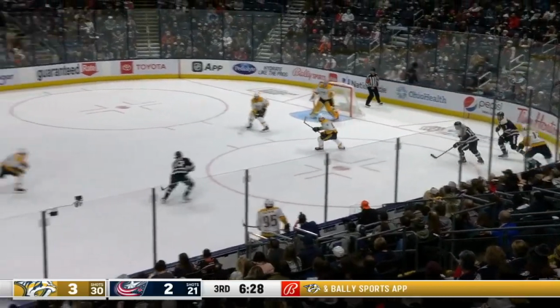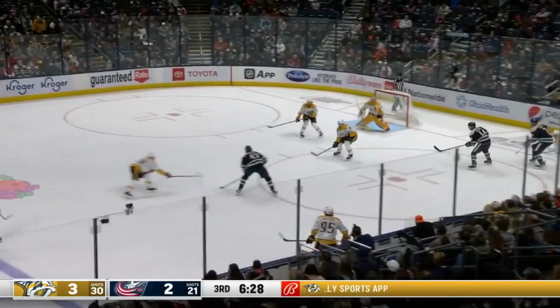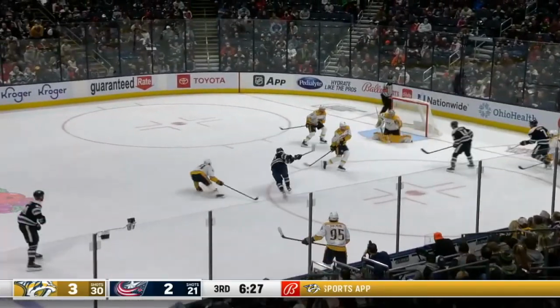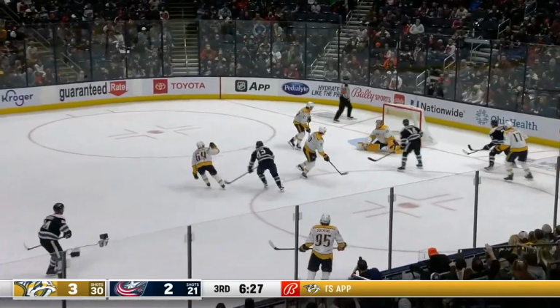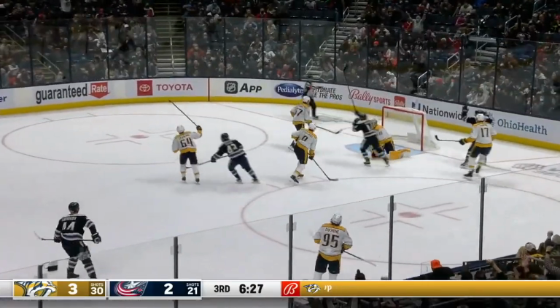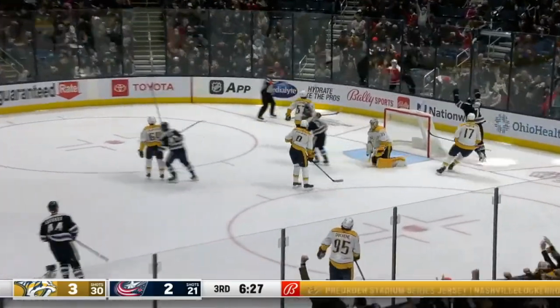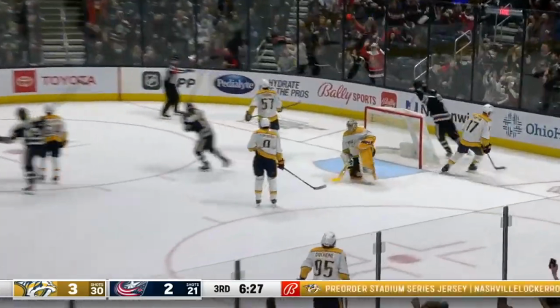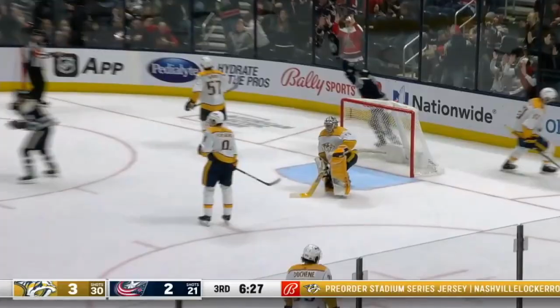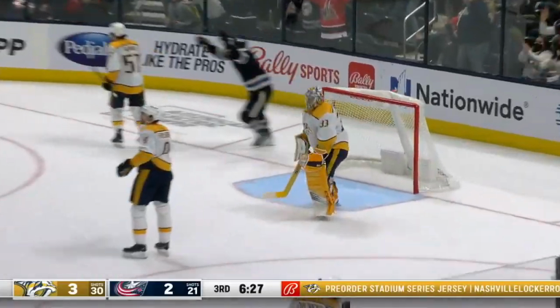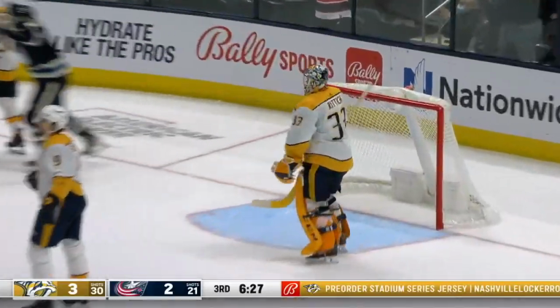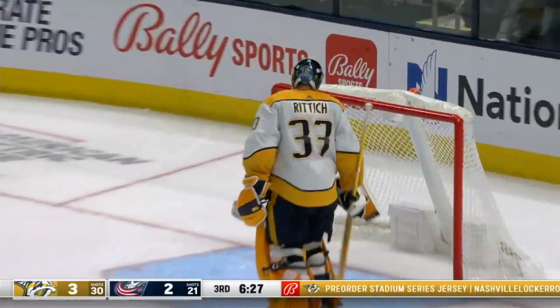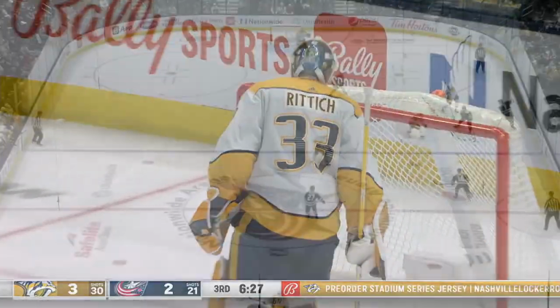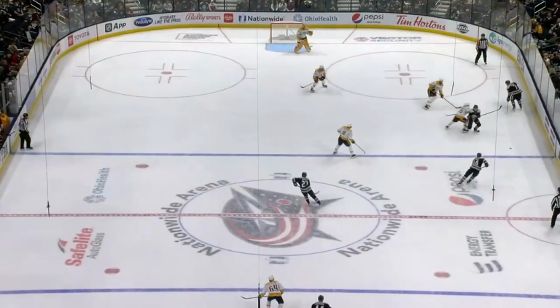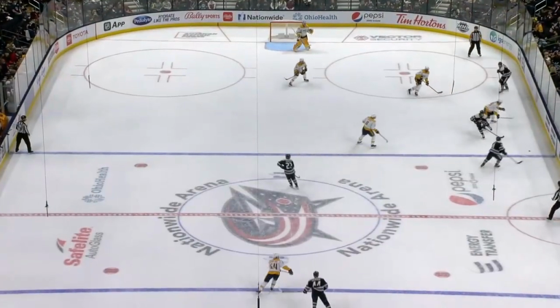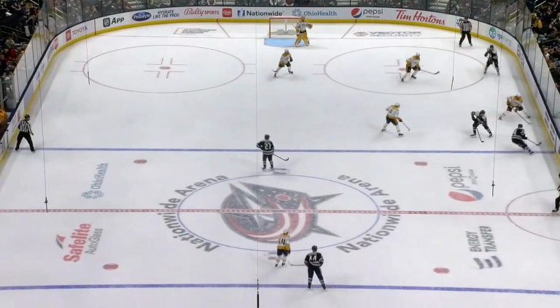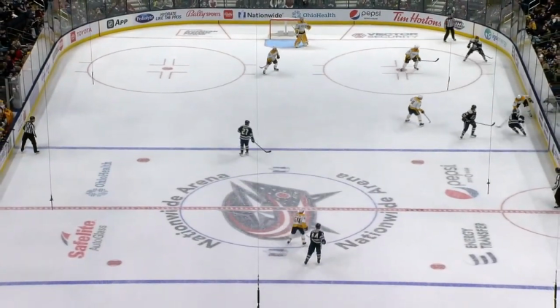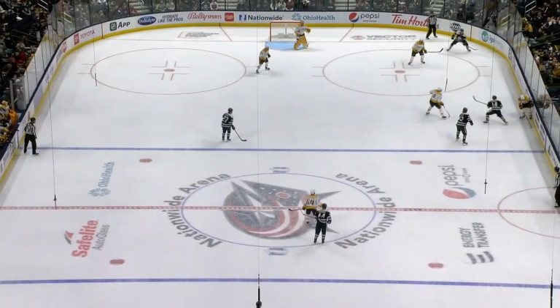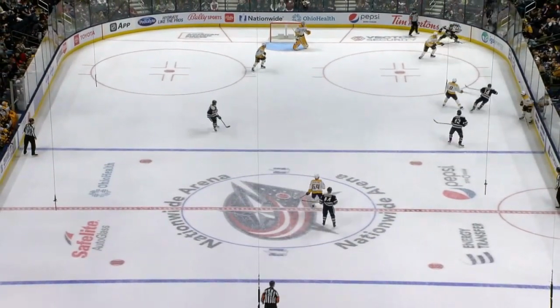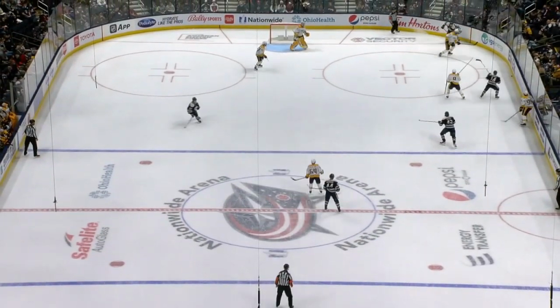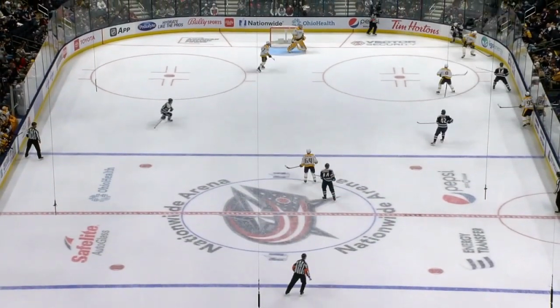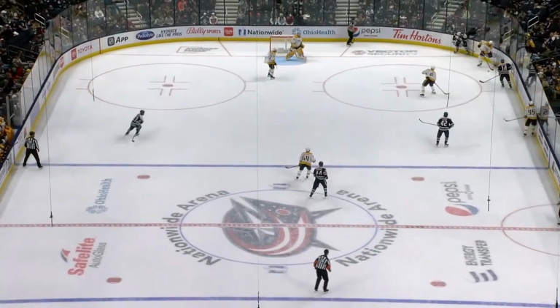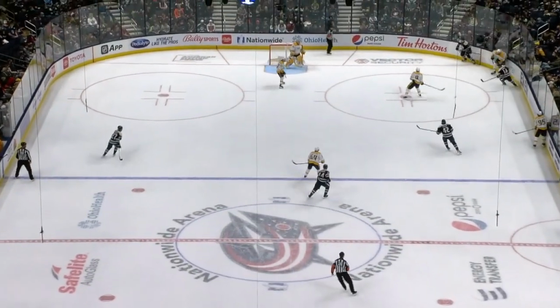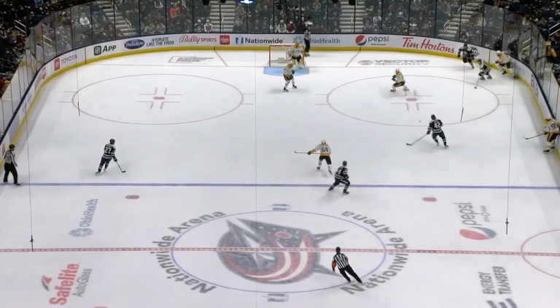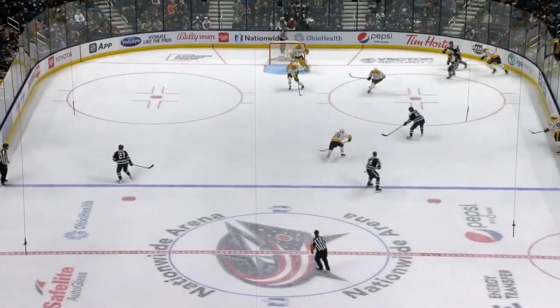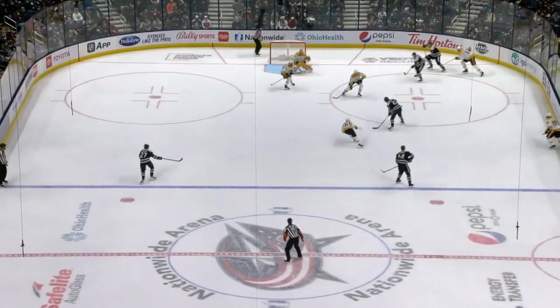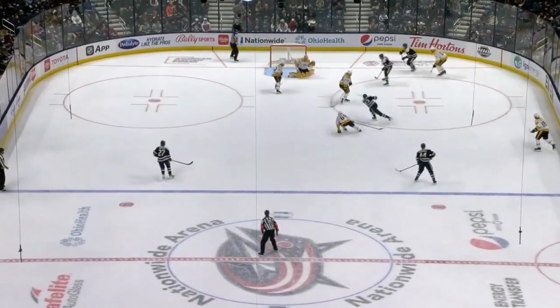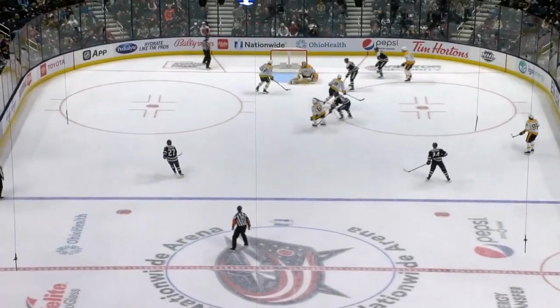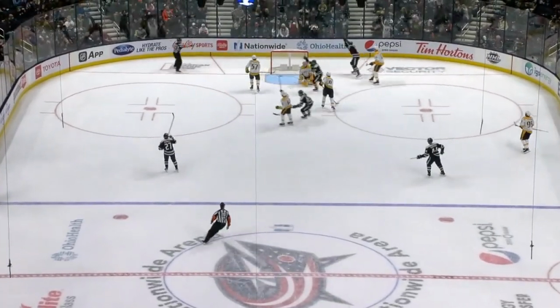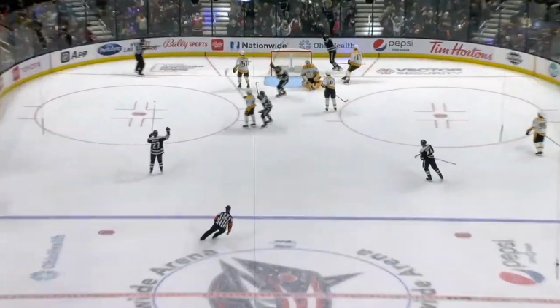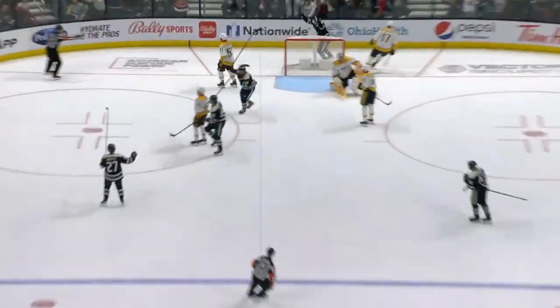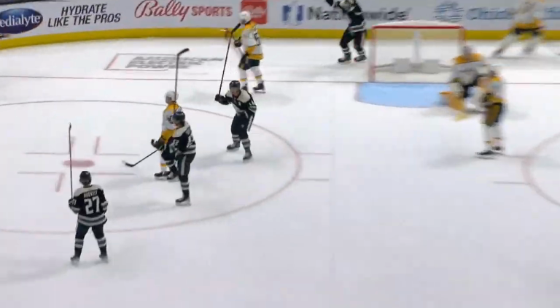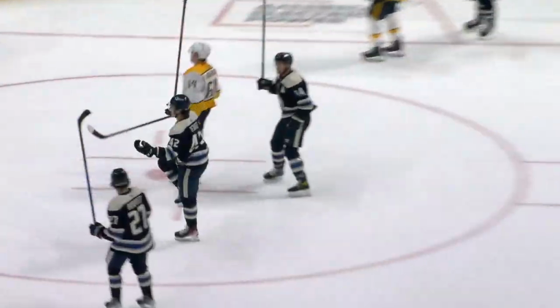Loose puck — now Texier! He scores! Getting in on the hockey game right here, just get on the forecheck, and a little turnover right to the middle of the ice. Just that little chip play.